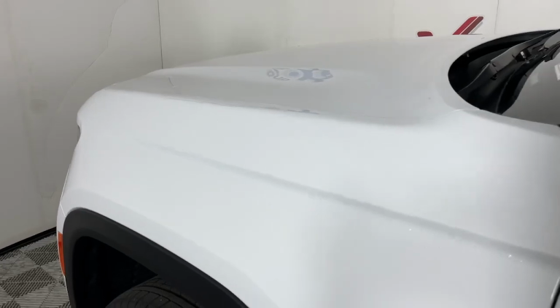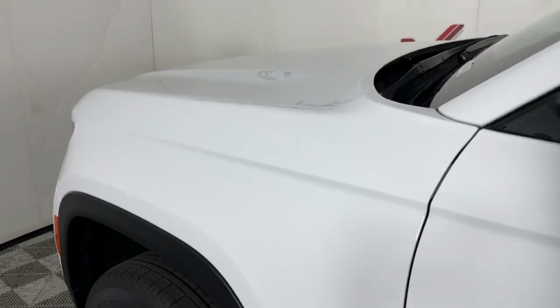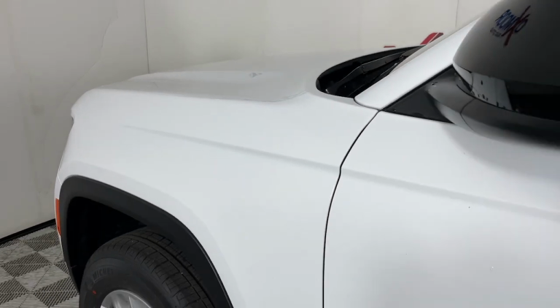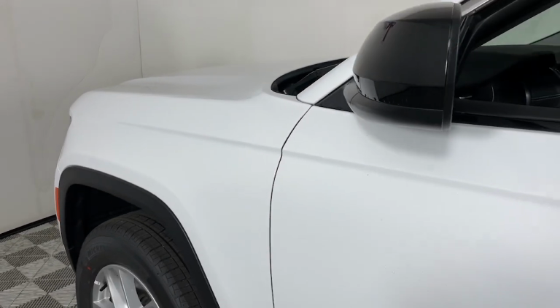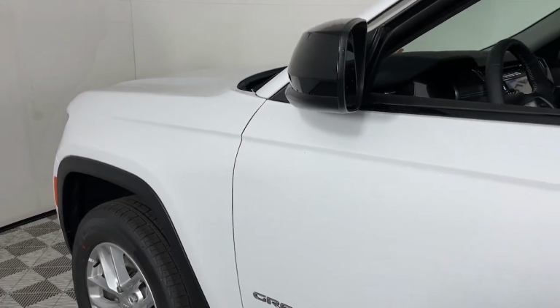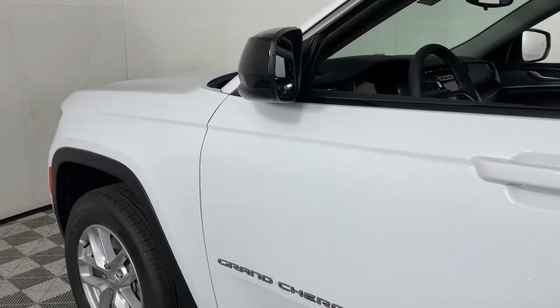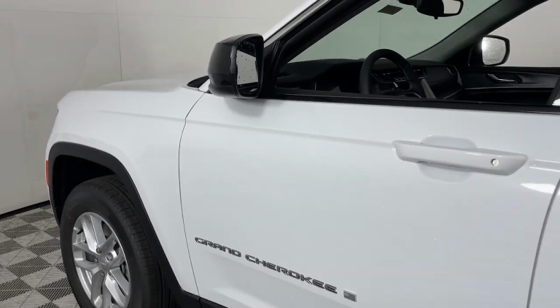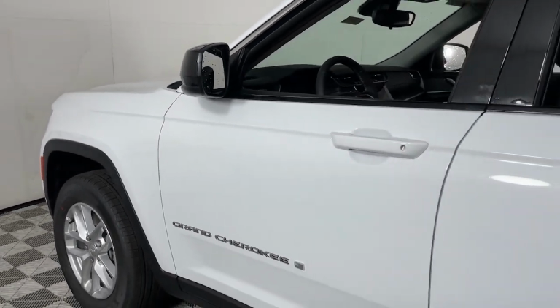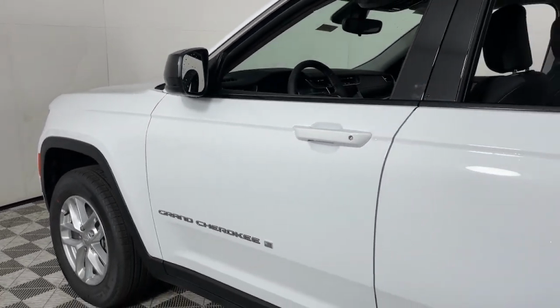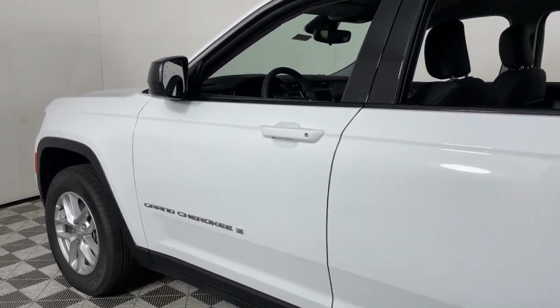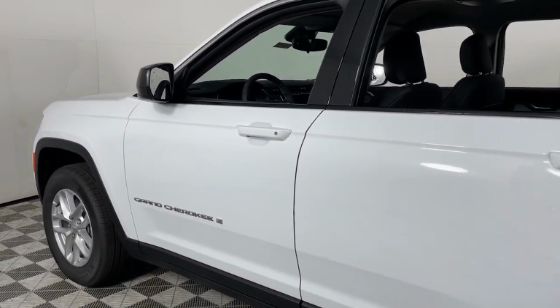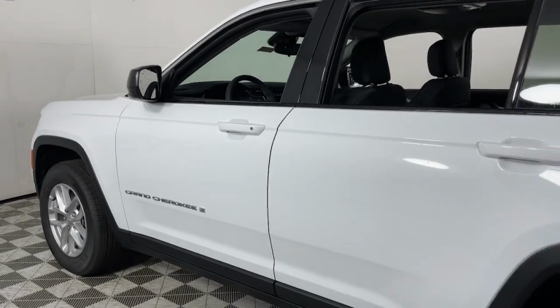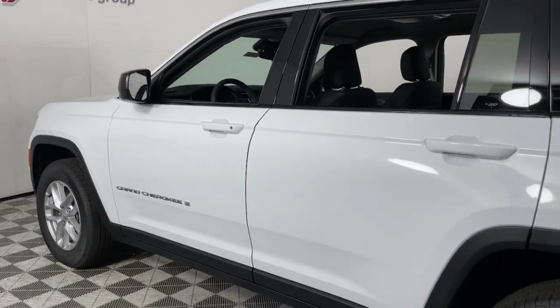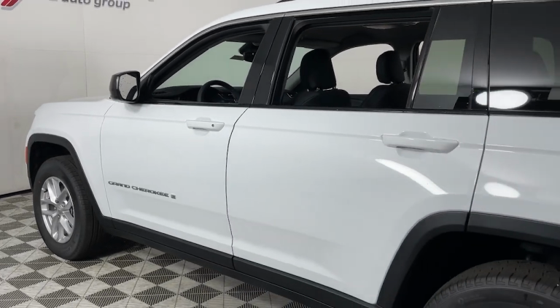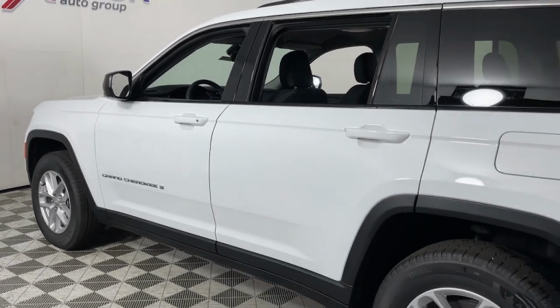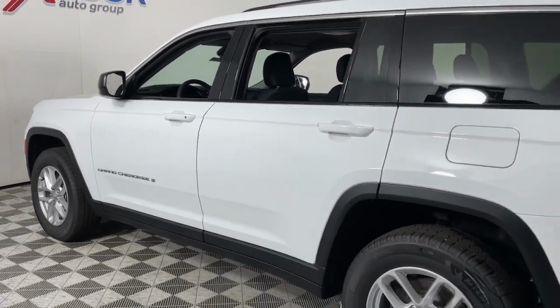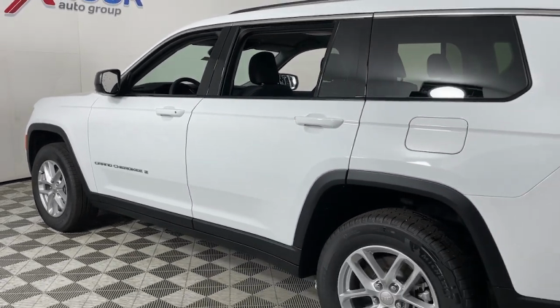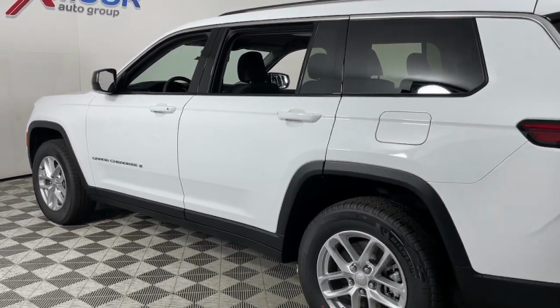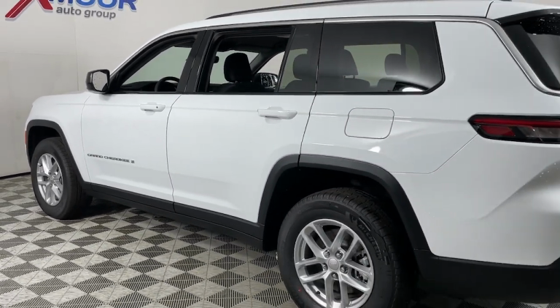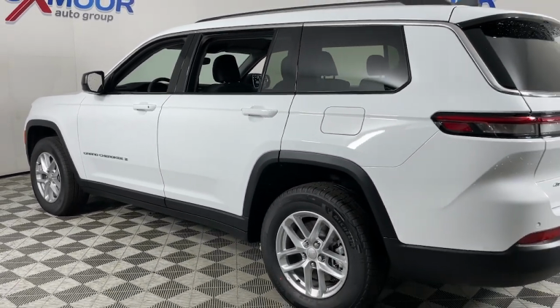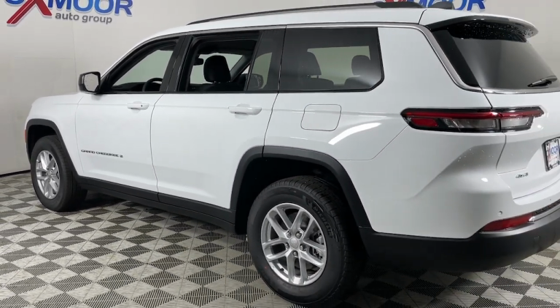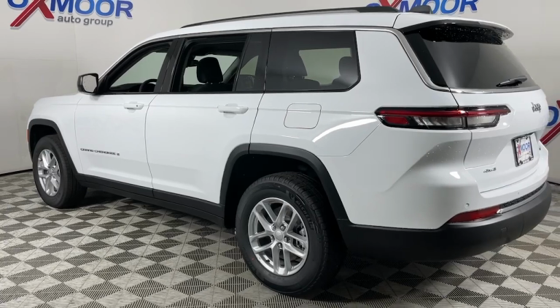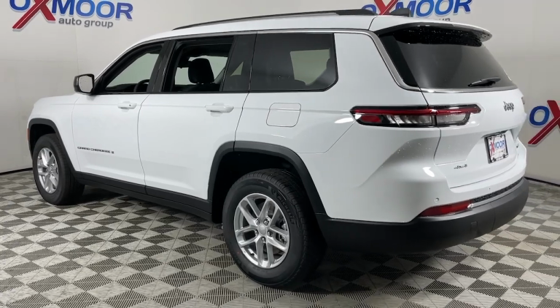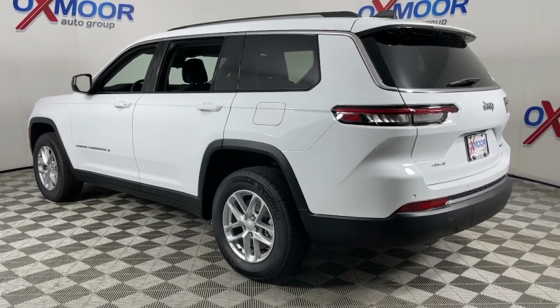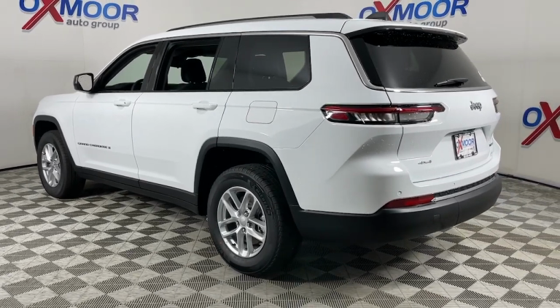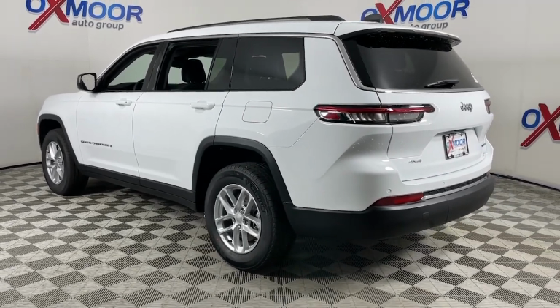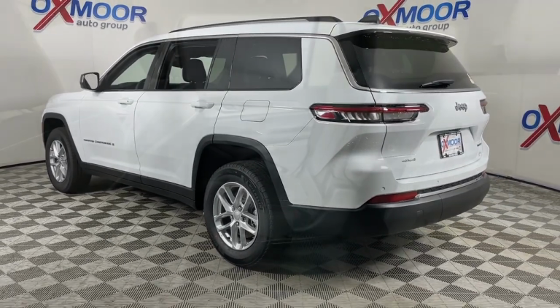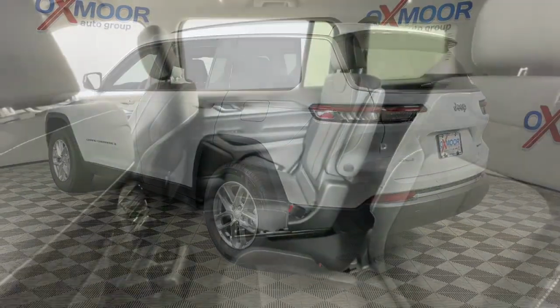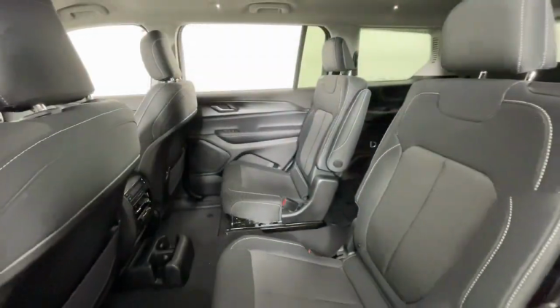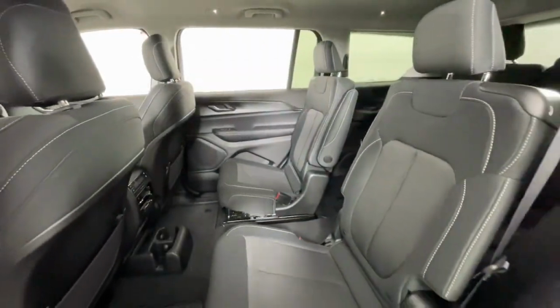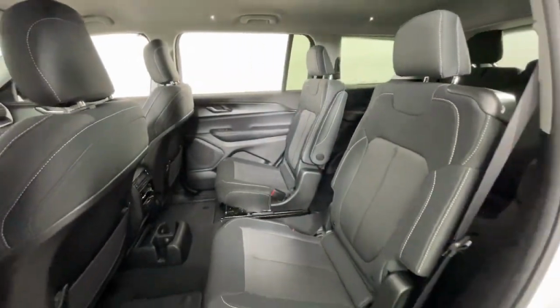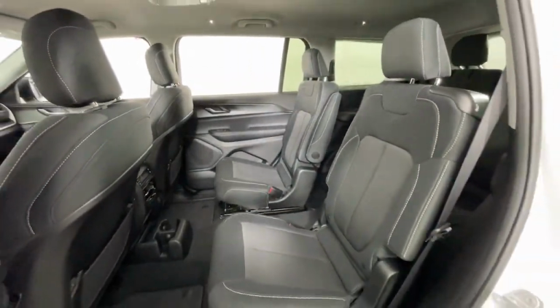Take a moment to check out the 2023 Jeep Grand Cherokee. The Grand Cherokee delivers rugged off-road capability, refined luxury, technology that keeps you safe, connected, and entertained, and an iconic spirit of adventure.